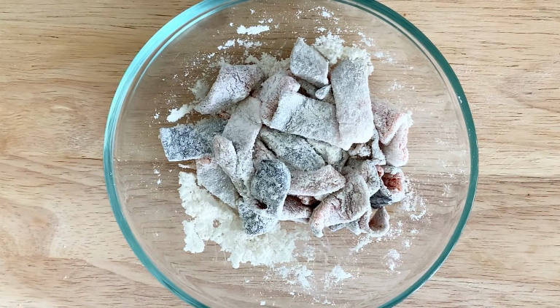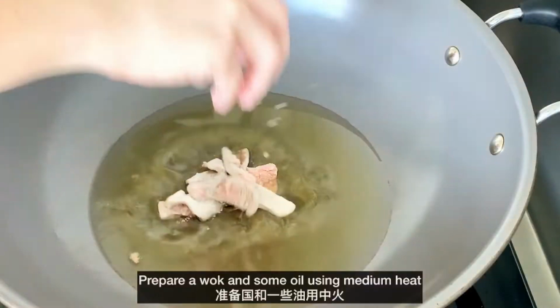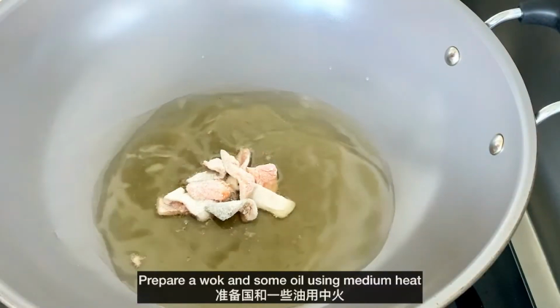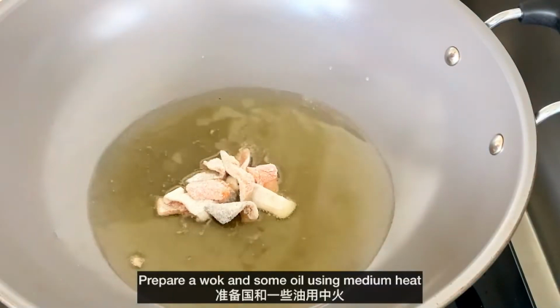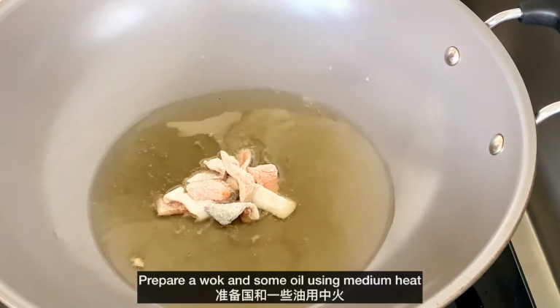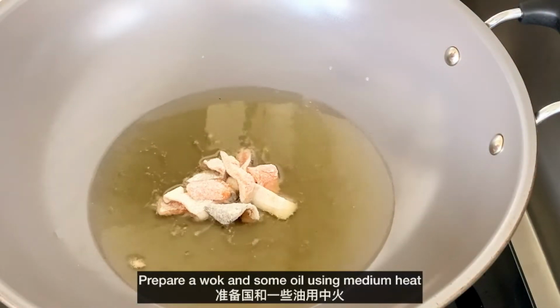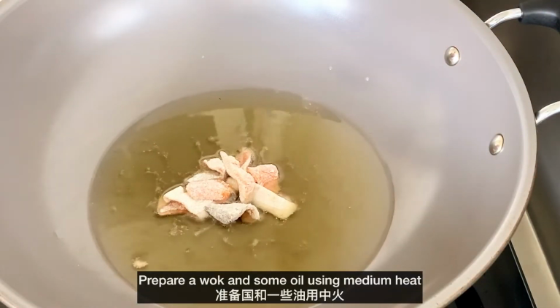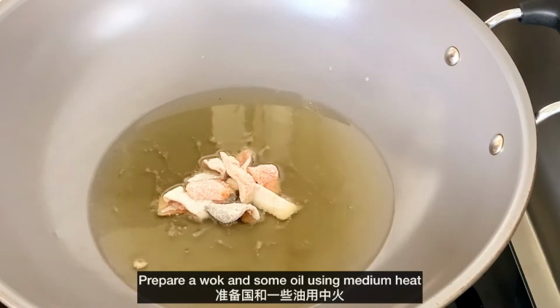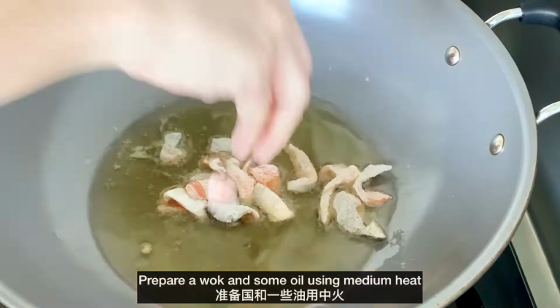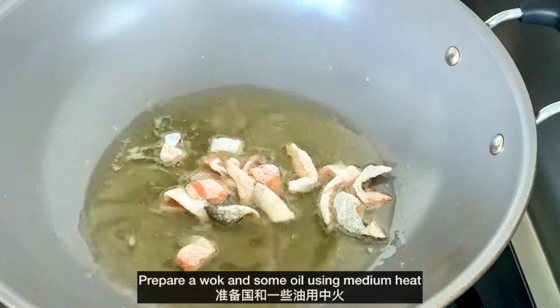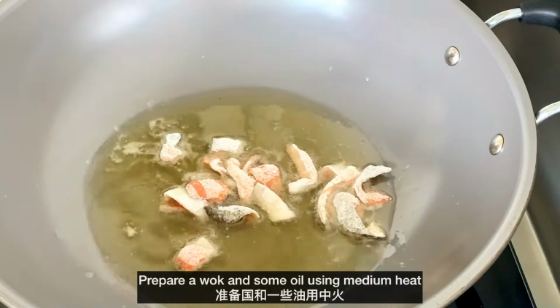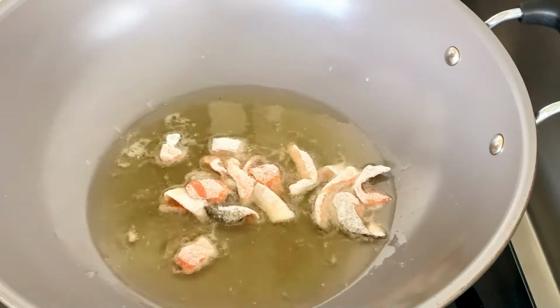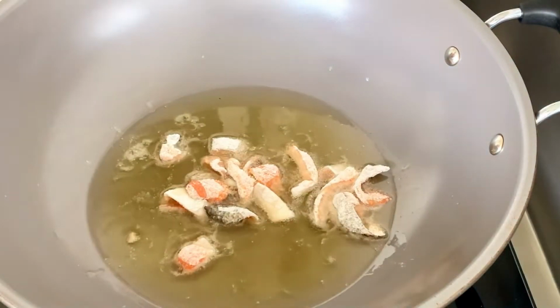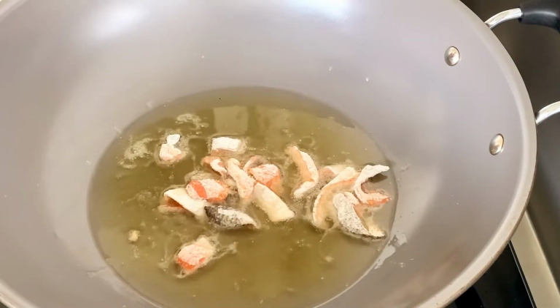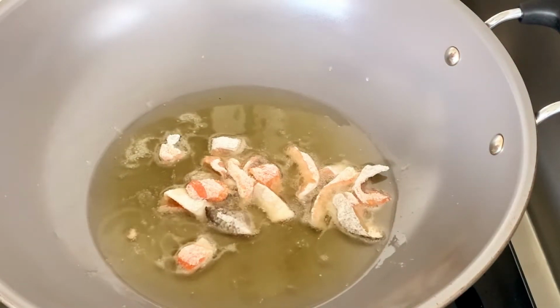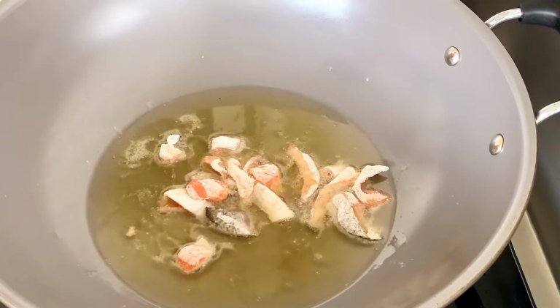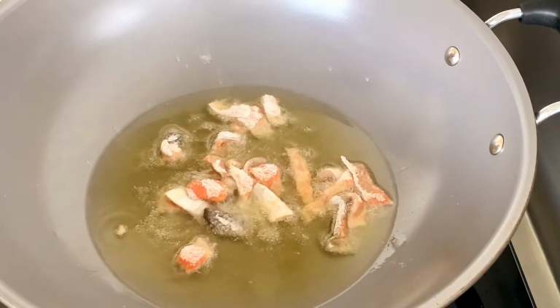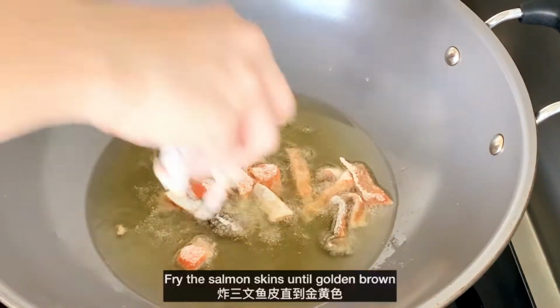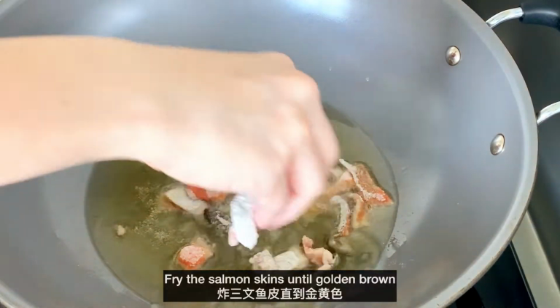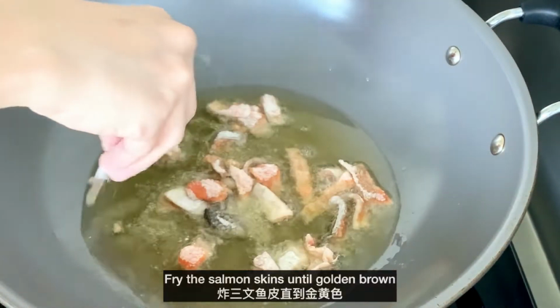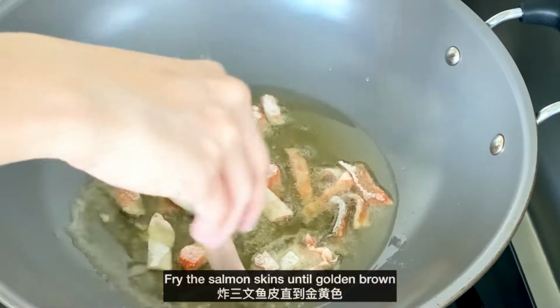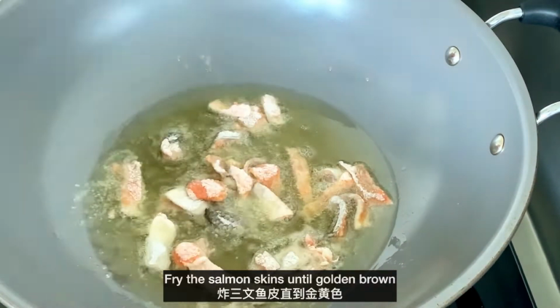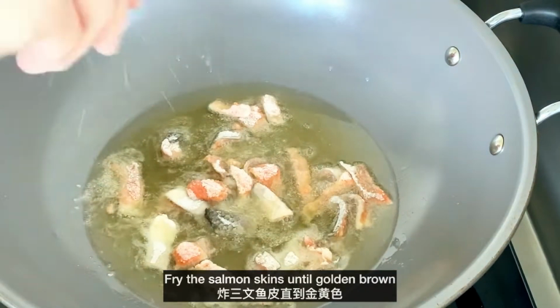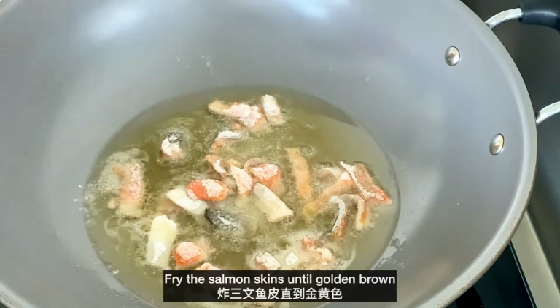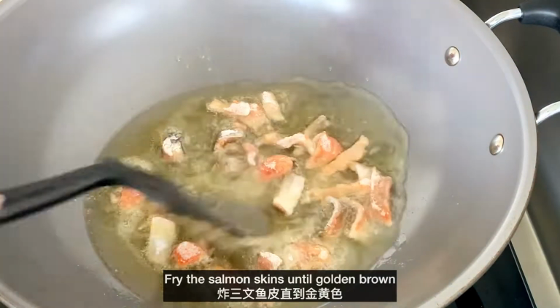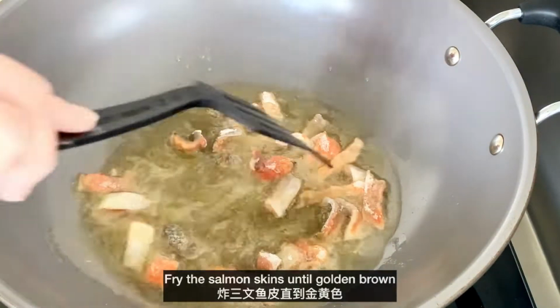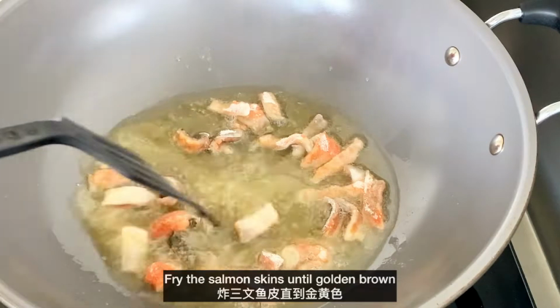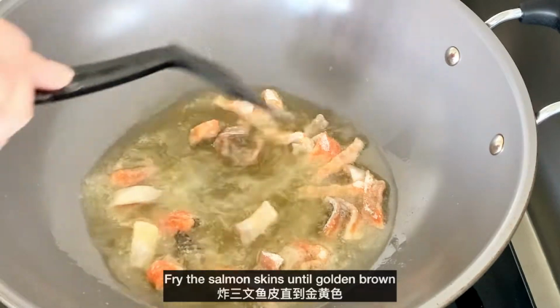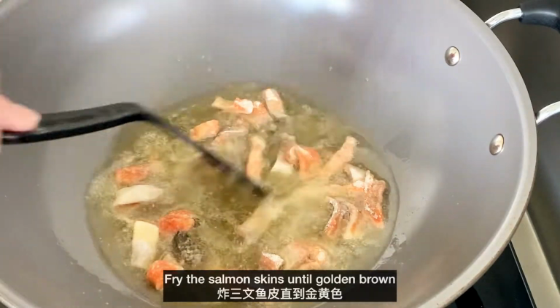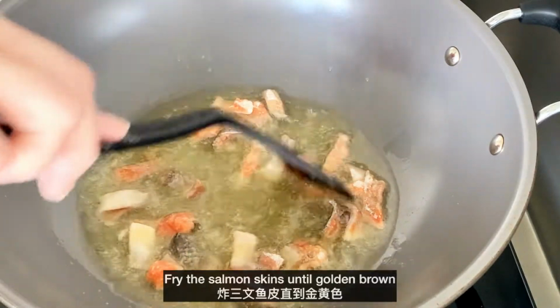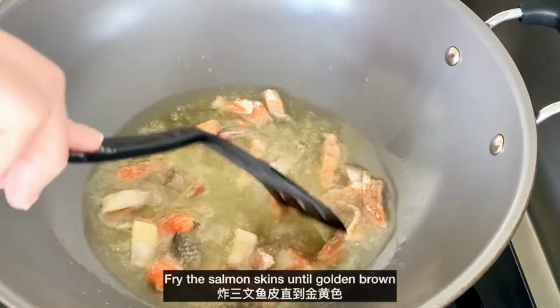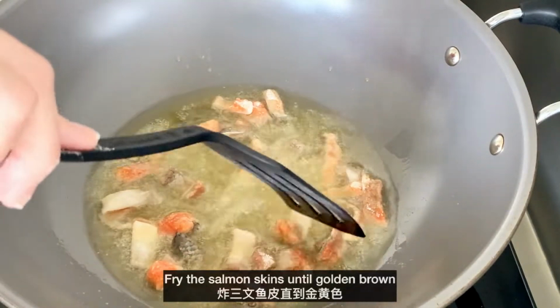Prepare a wok and some oil. Using medium heat, fry the salmon skins until golden brown, turning occasionally.